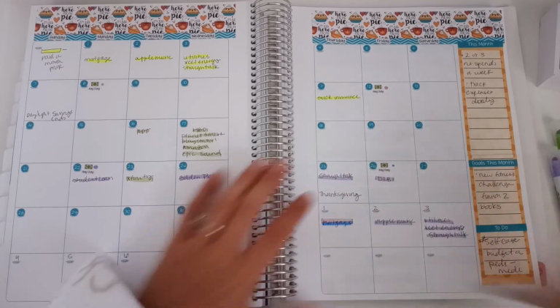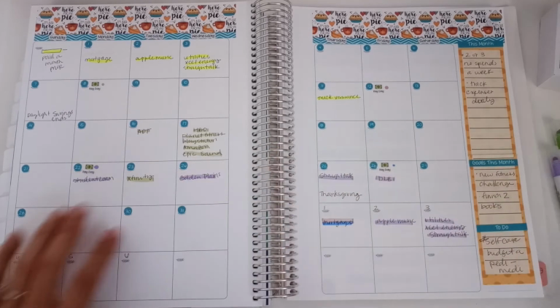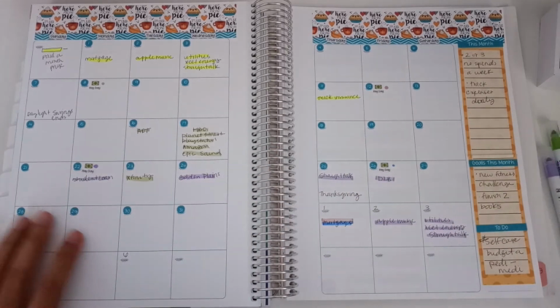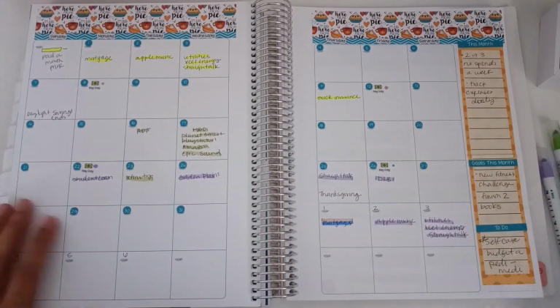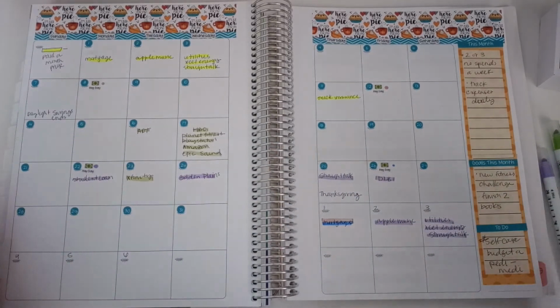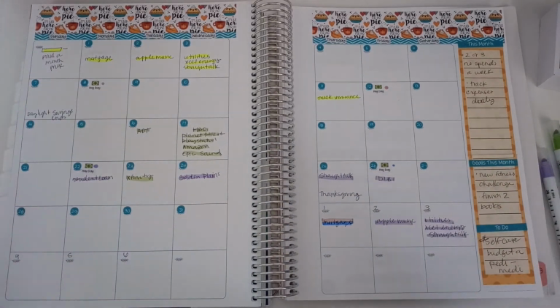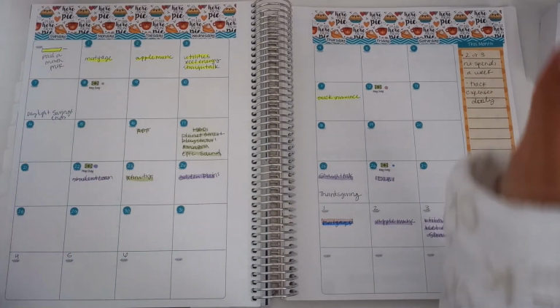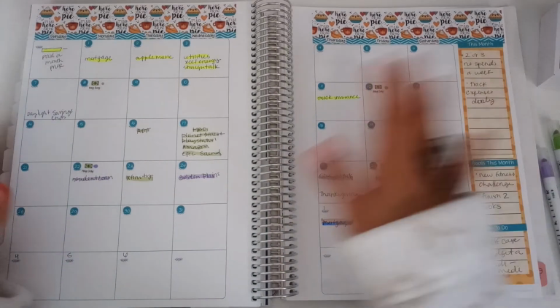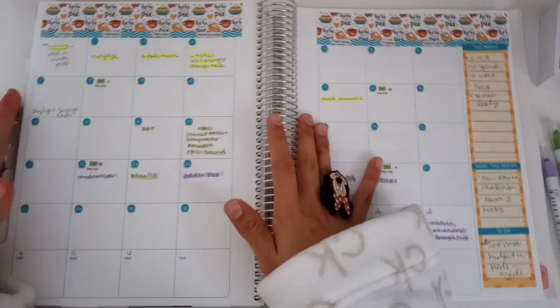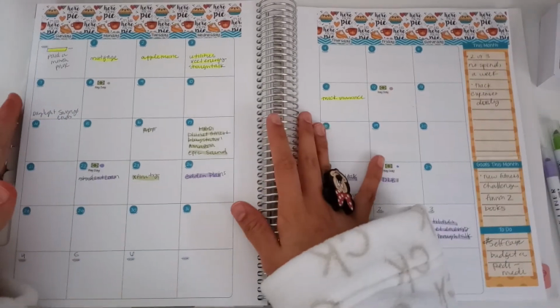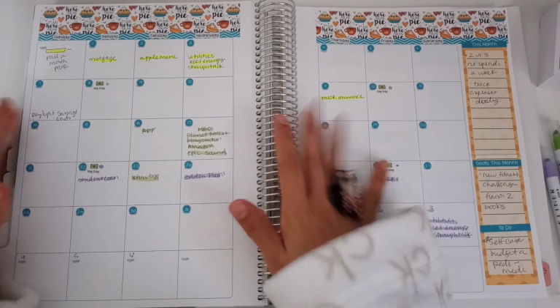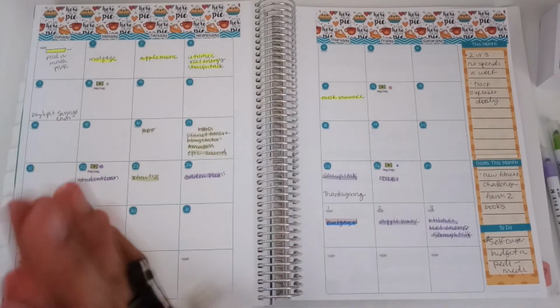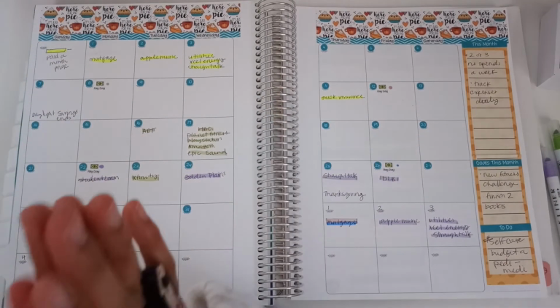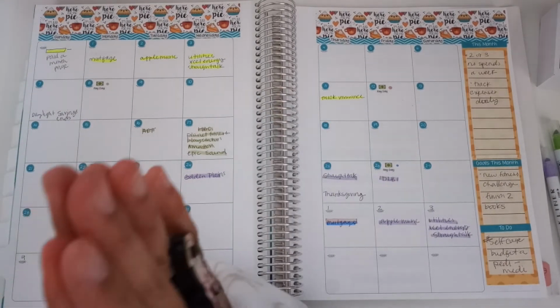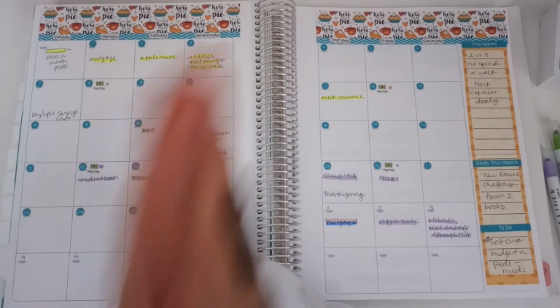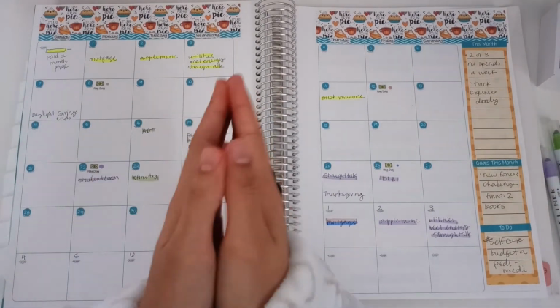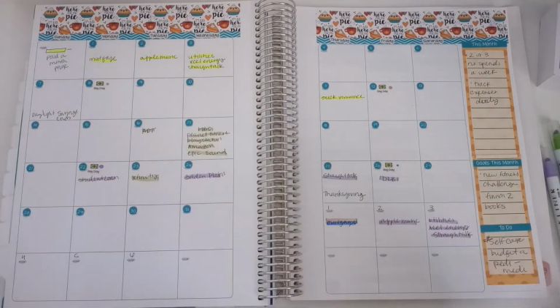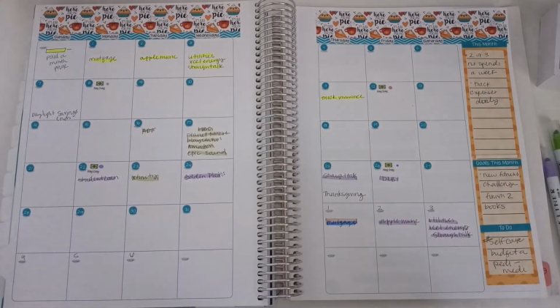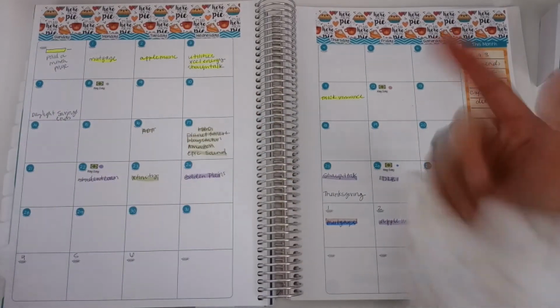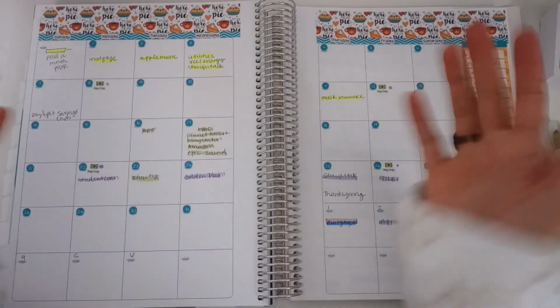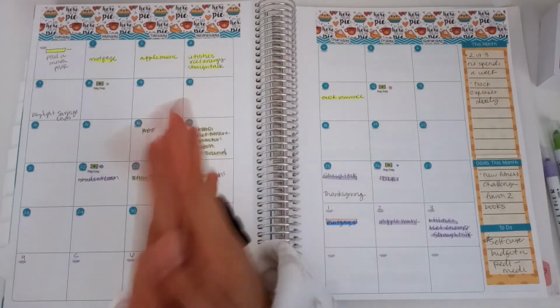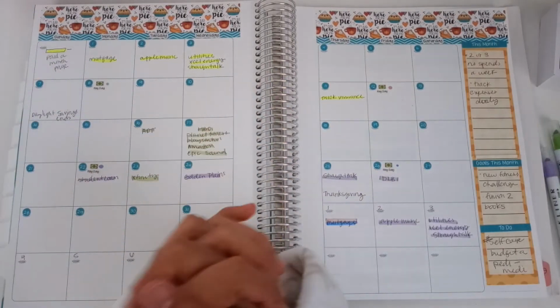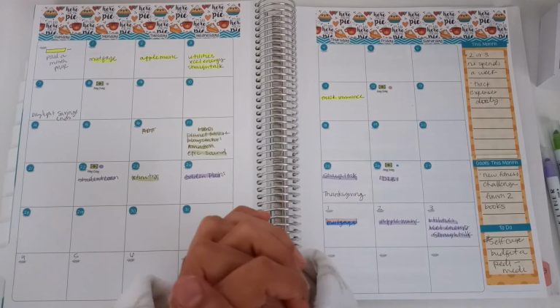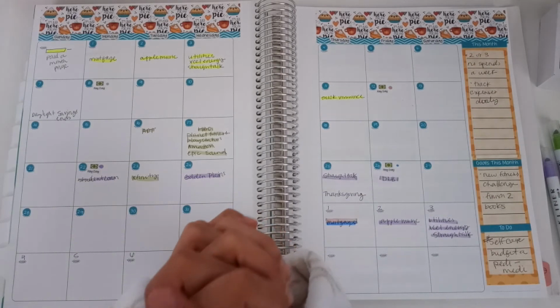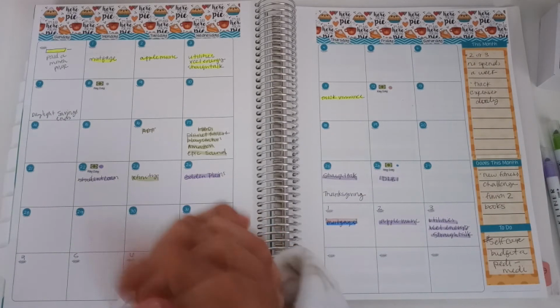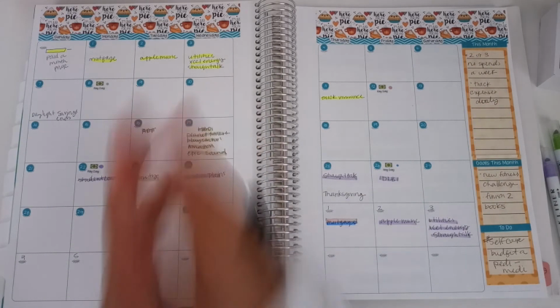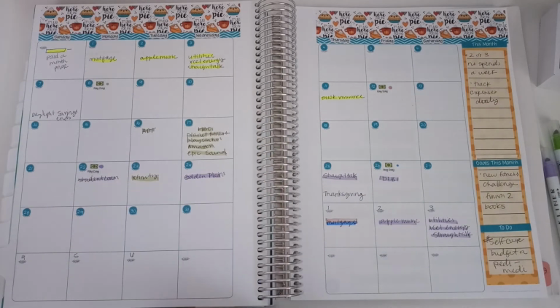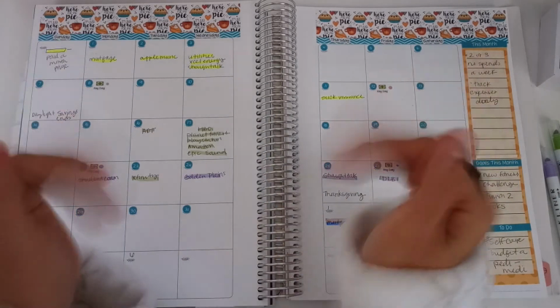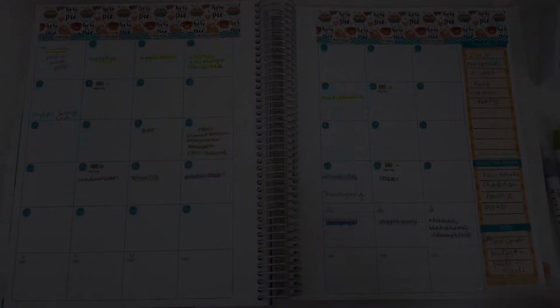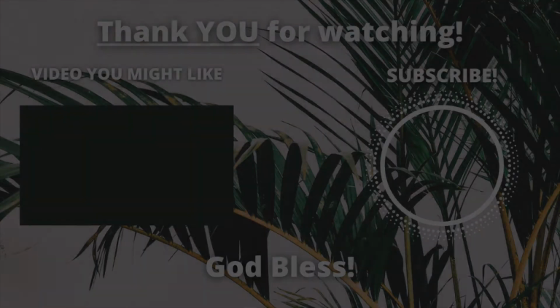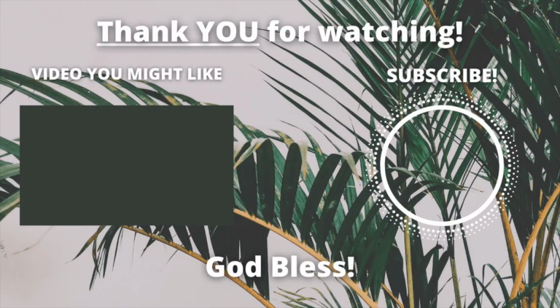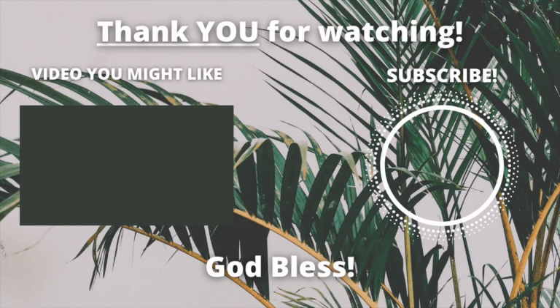All right friends, I hope you didn't mind this long-ish video. I hope you guys have a wonderful weekend, spend quality time with your family and your friends, and I'll talk to you guys later. Bye!